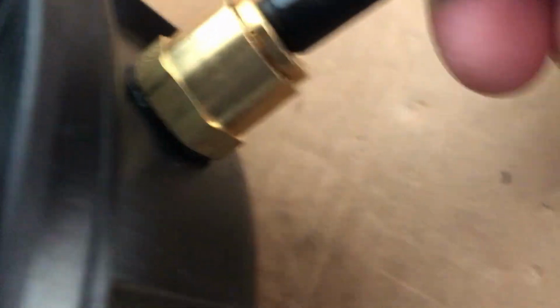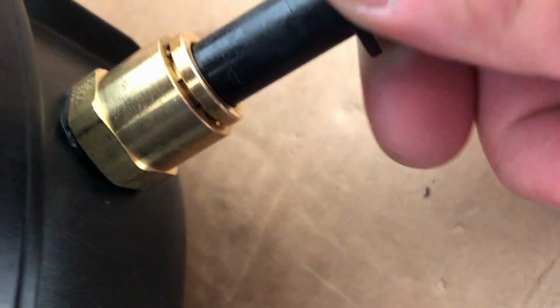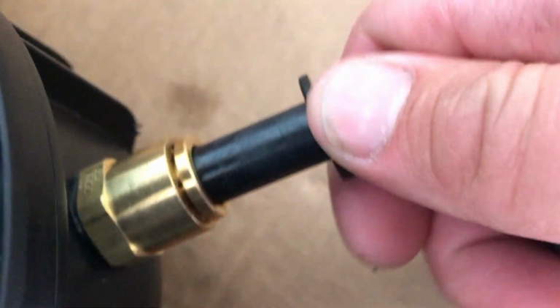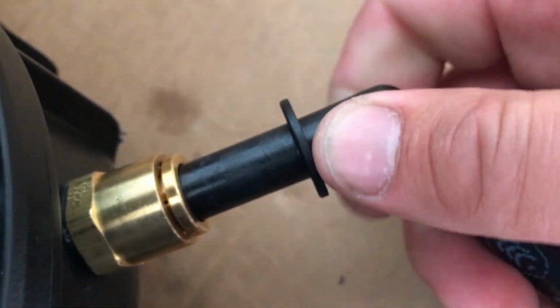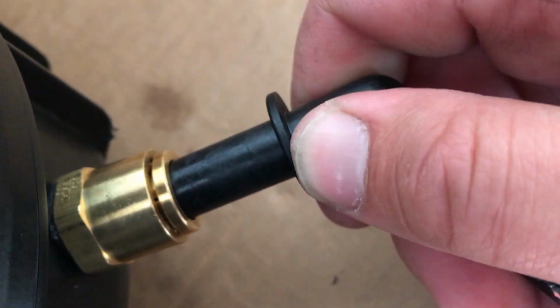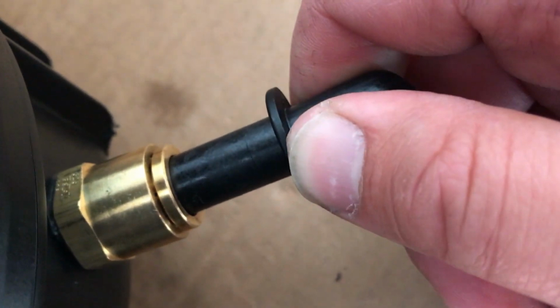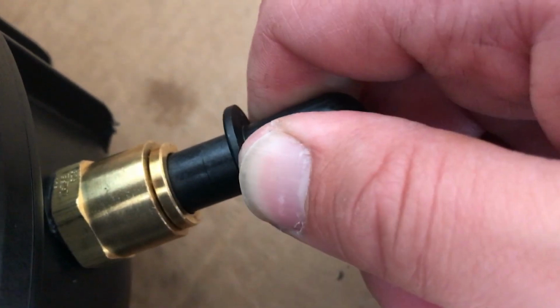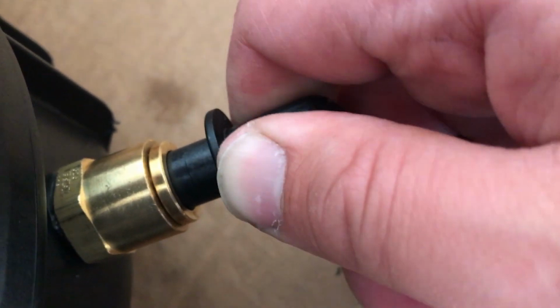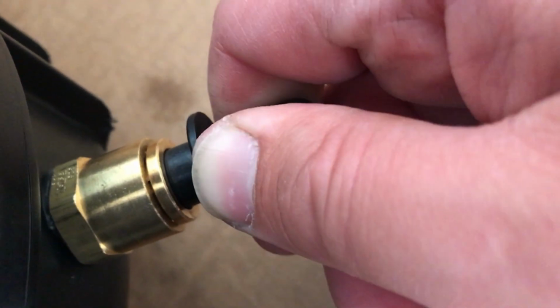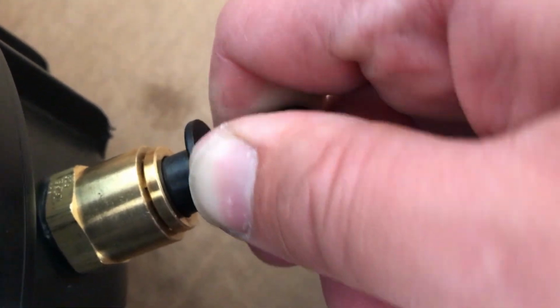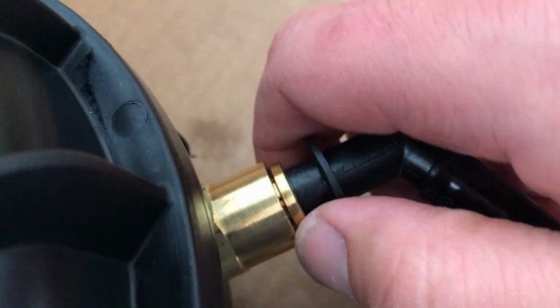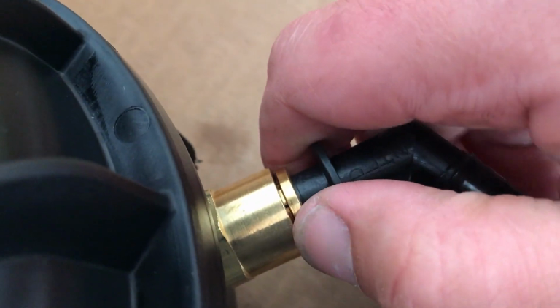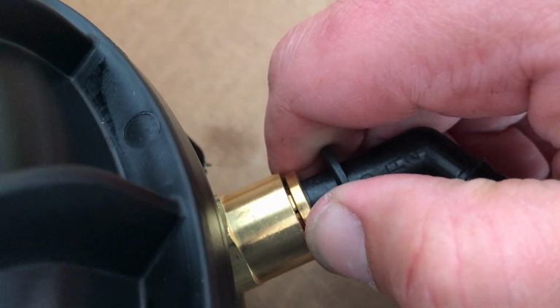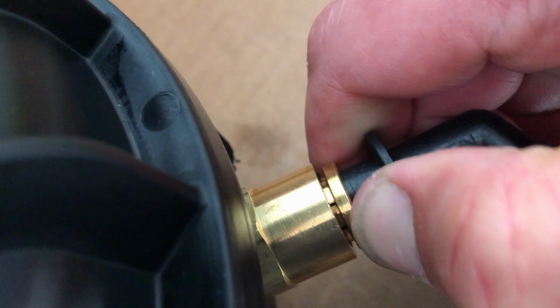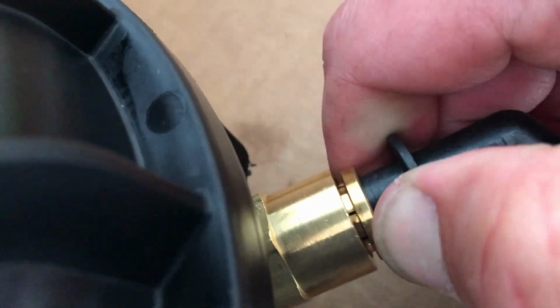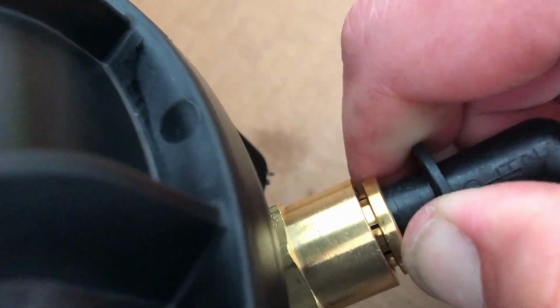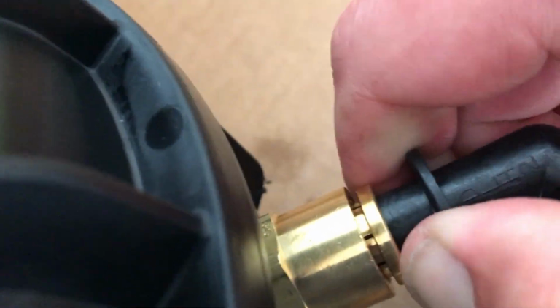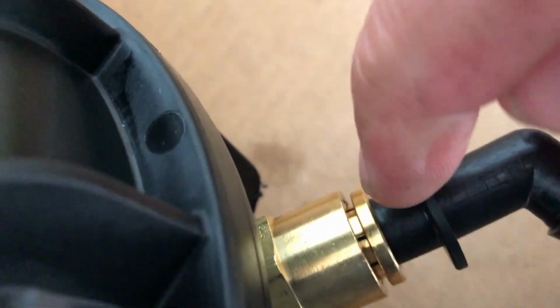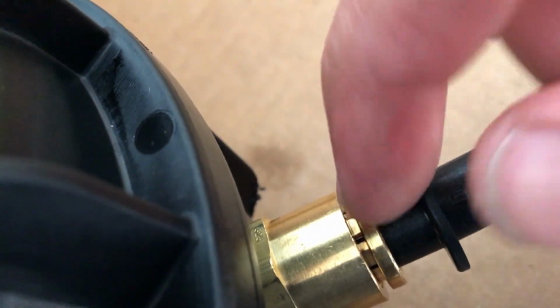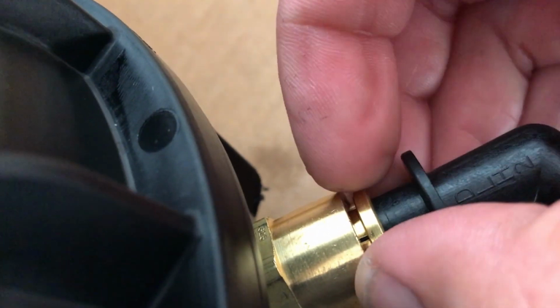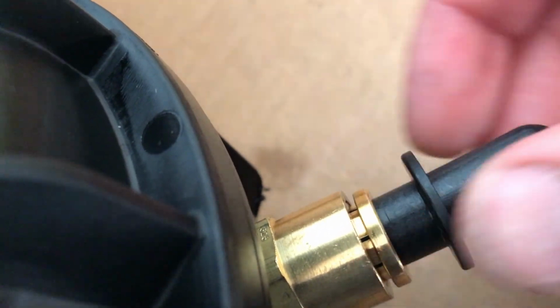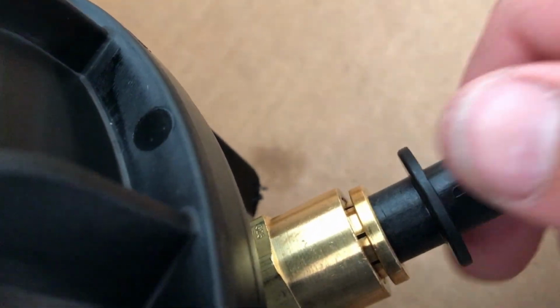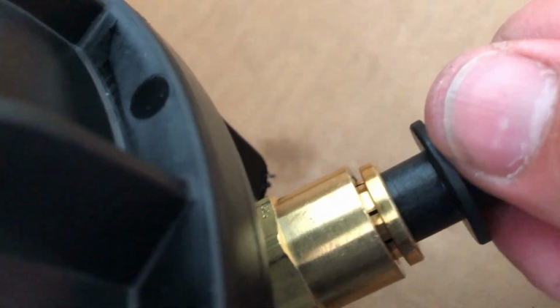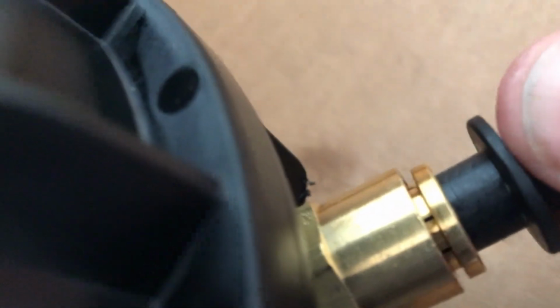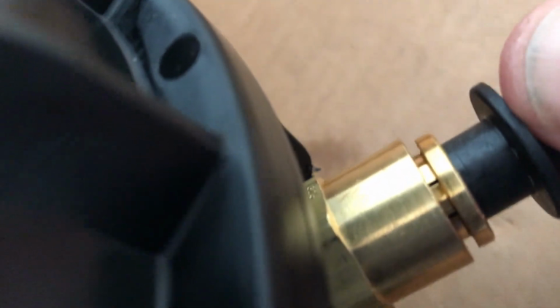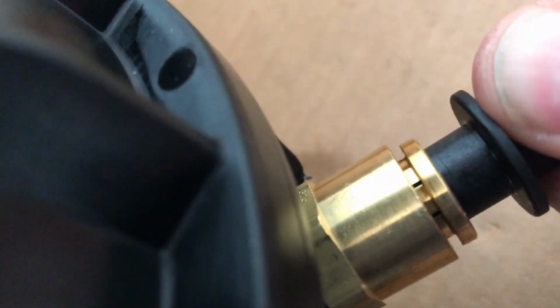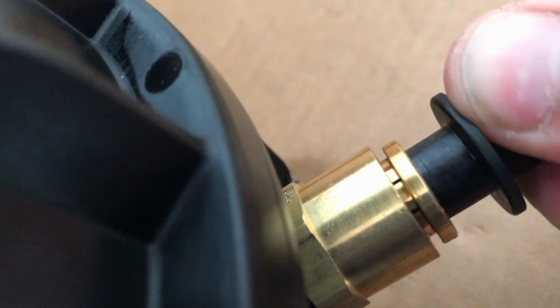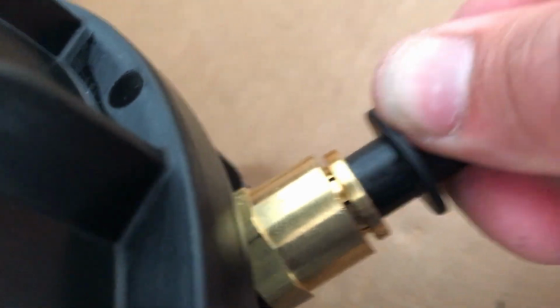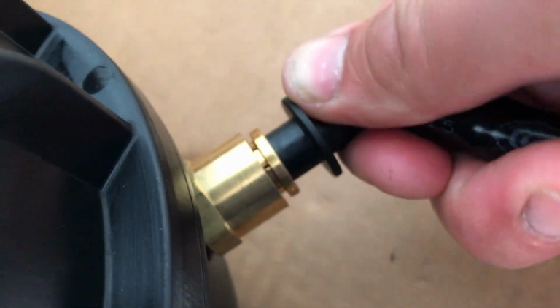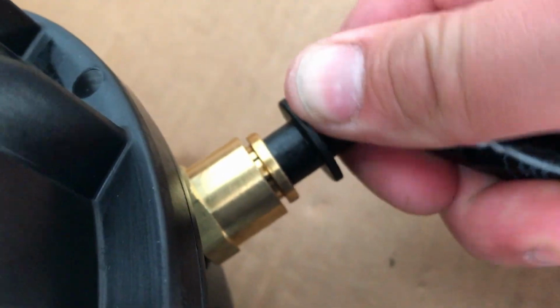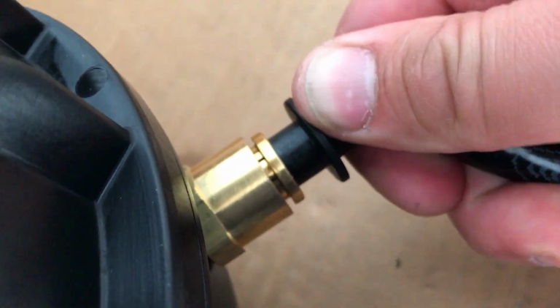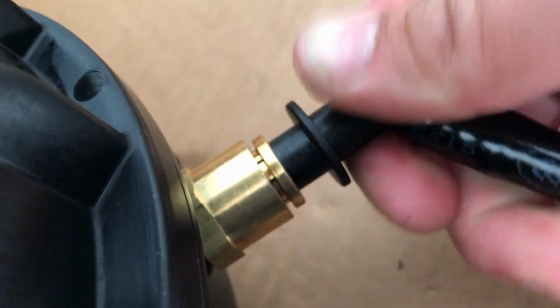This is a push-to-fit fitting, so basically I'm going to push it all the way in as far as it can go until it stops, and then you pull back so you have a little gap right here — and that's what locks it. Now you can swivel it, but it's sealed.